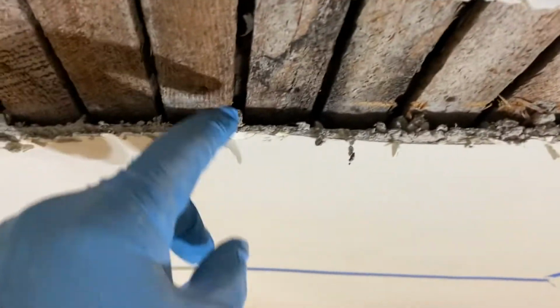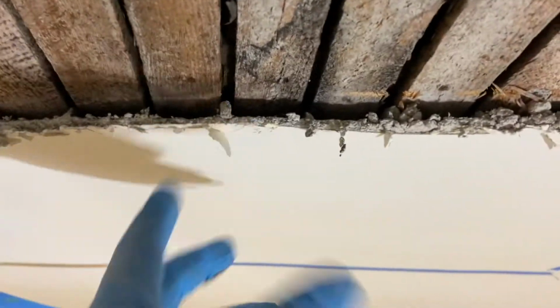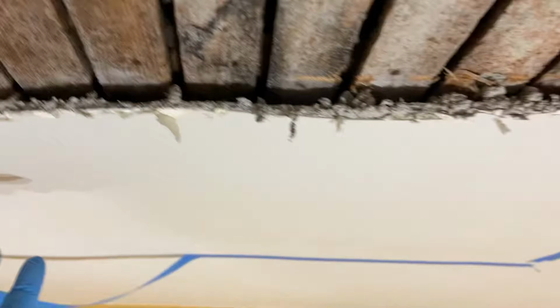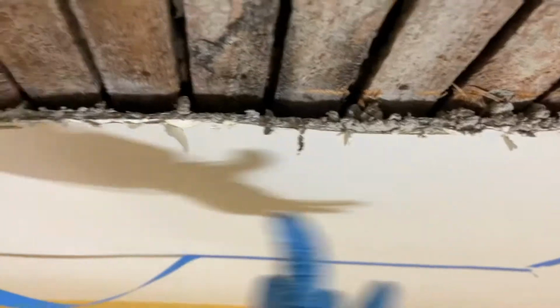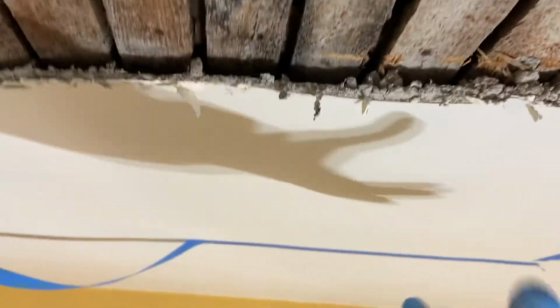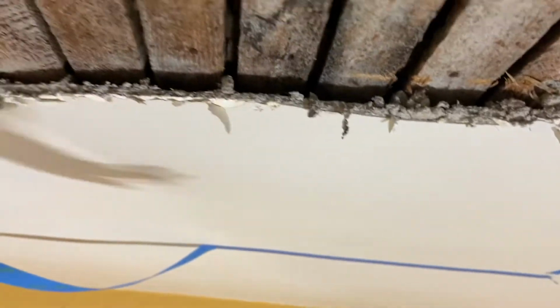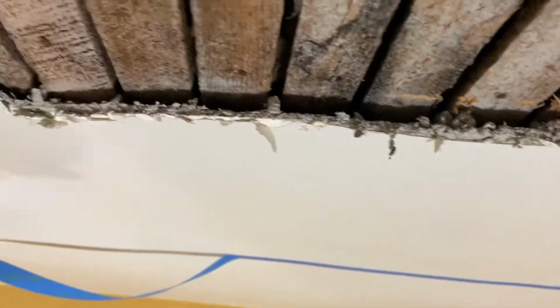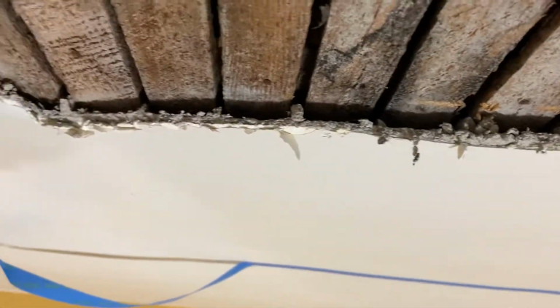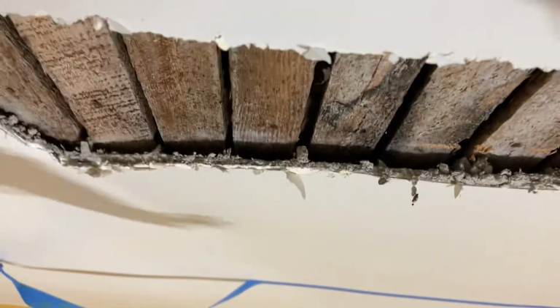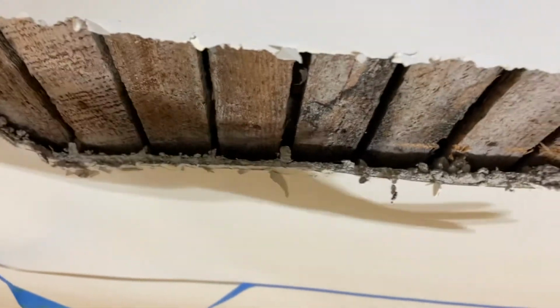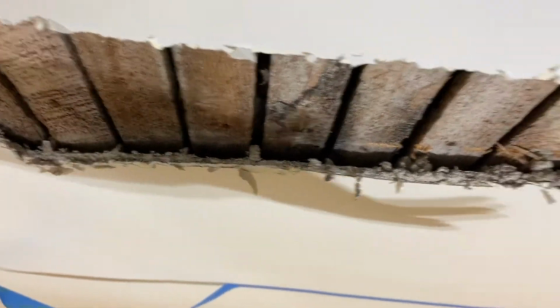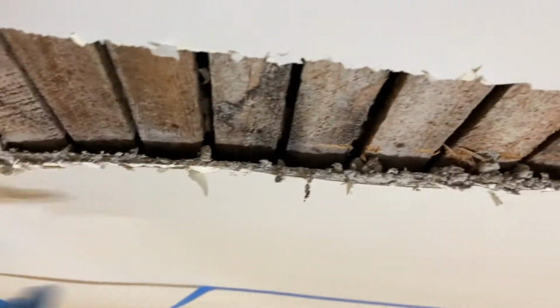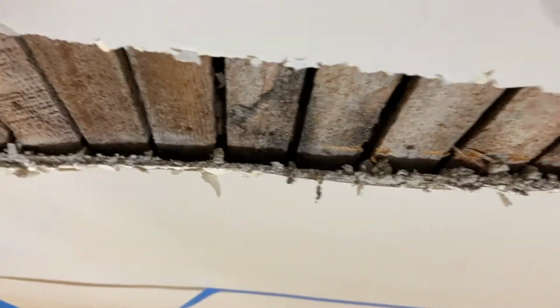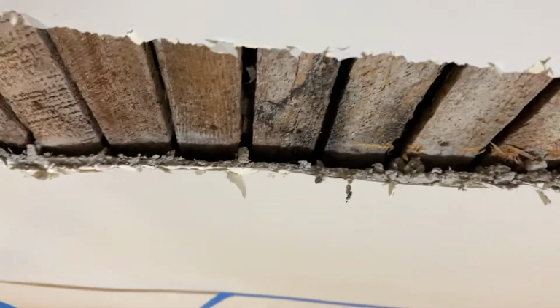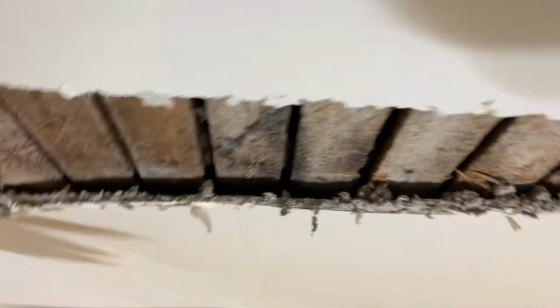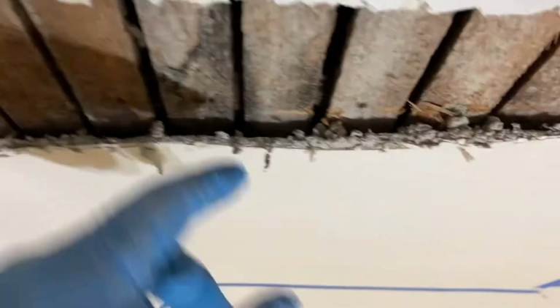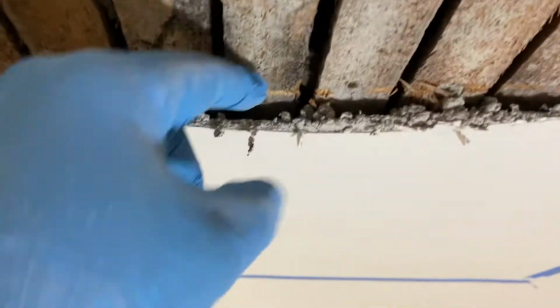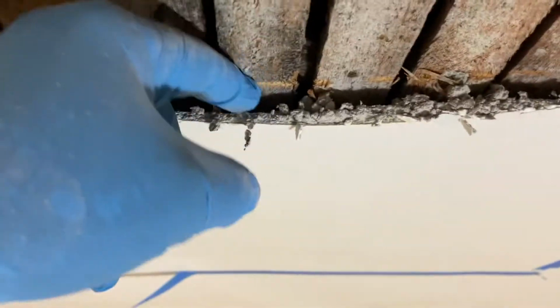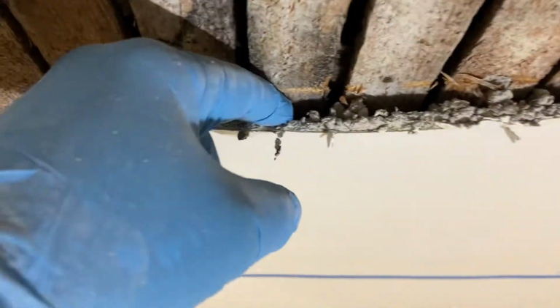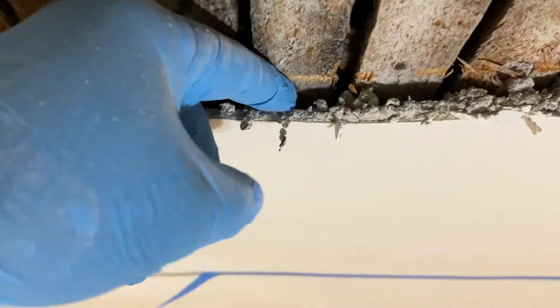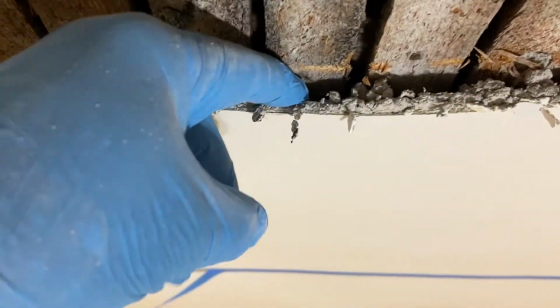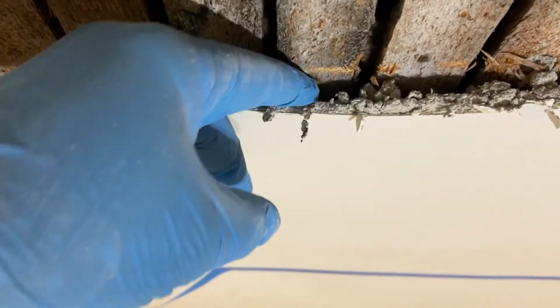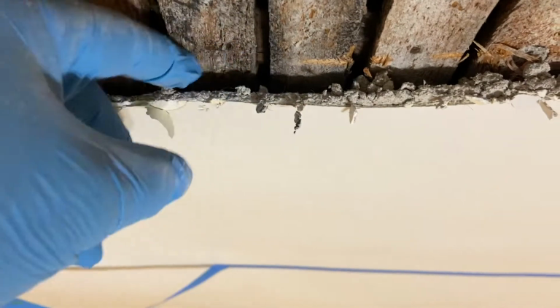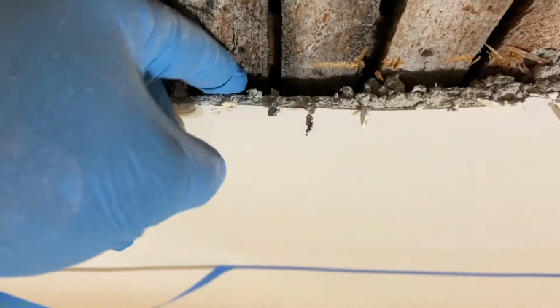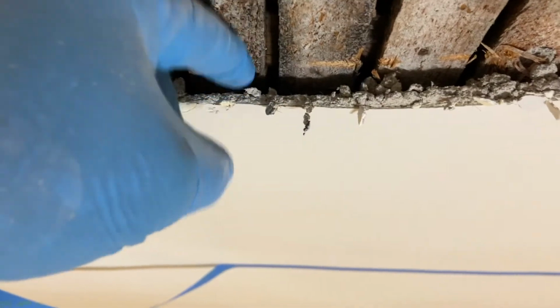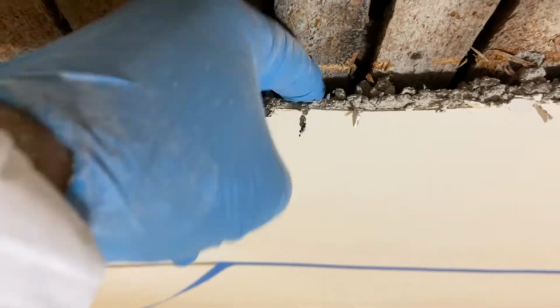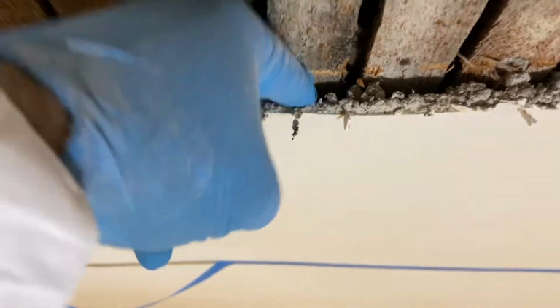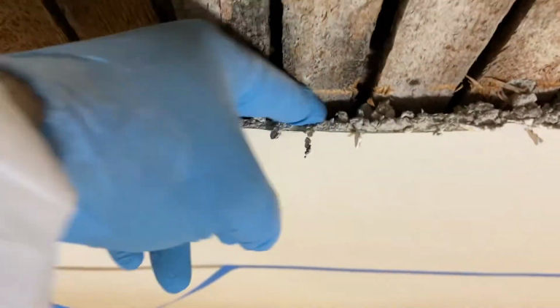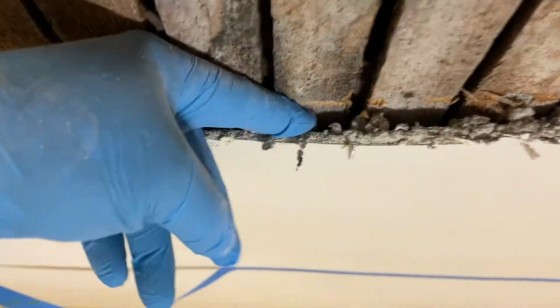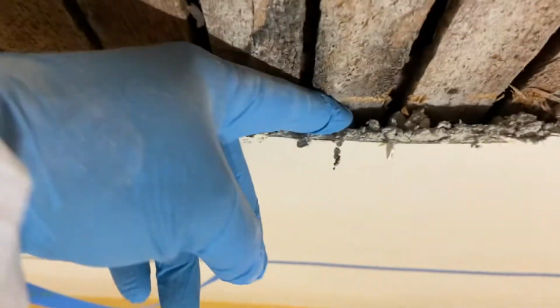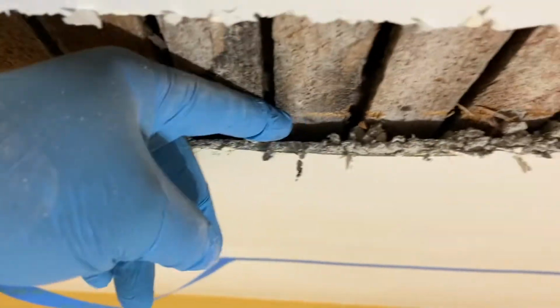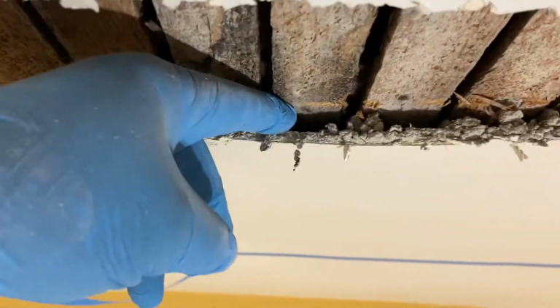There's no nails, no screws, no glue, no caulk, no nothing. And gravity keeps pulling it down. And already I can fit my finger underneath it.